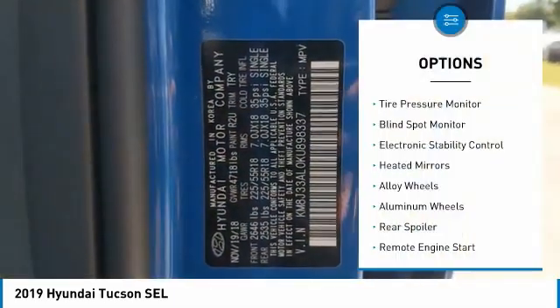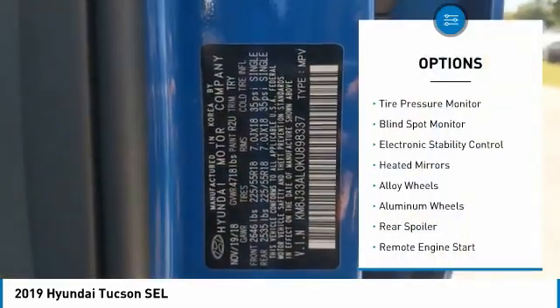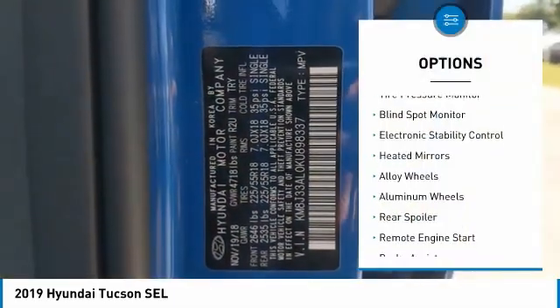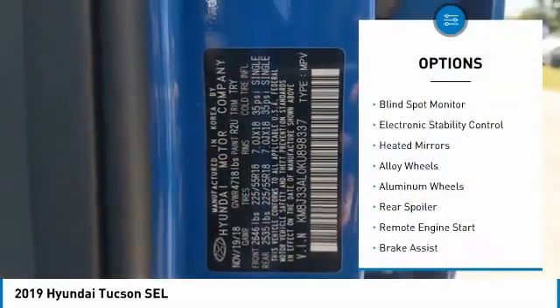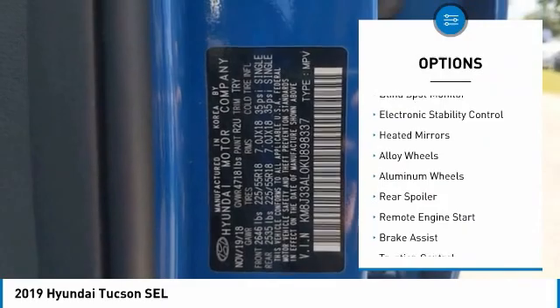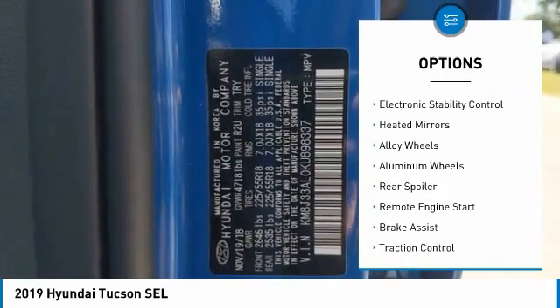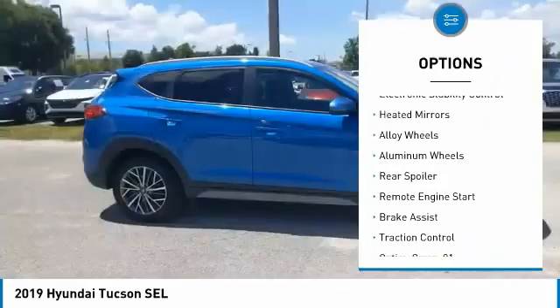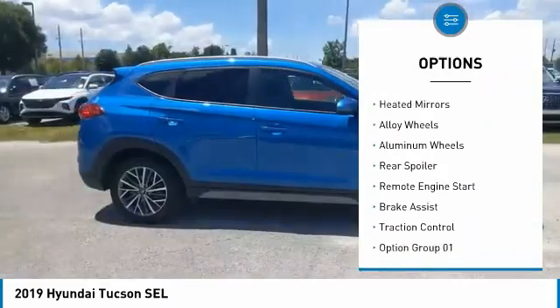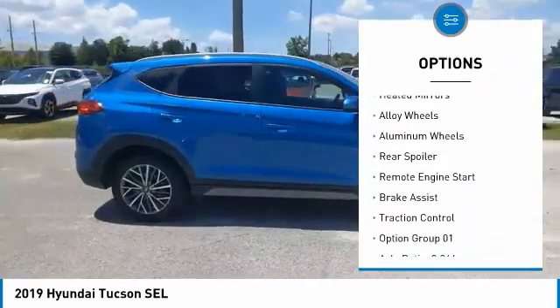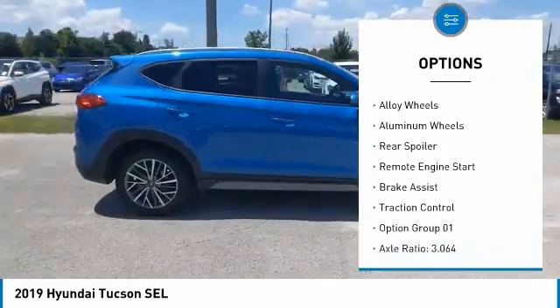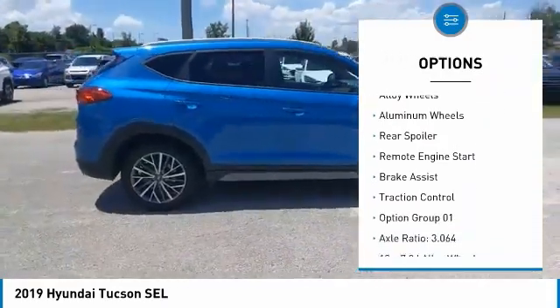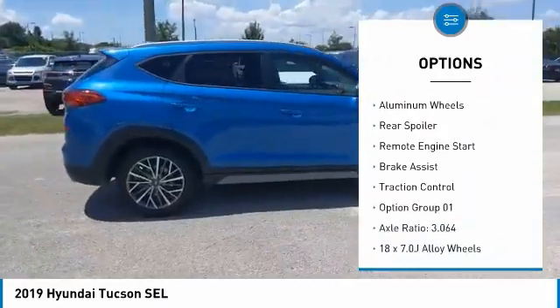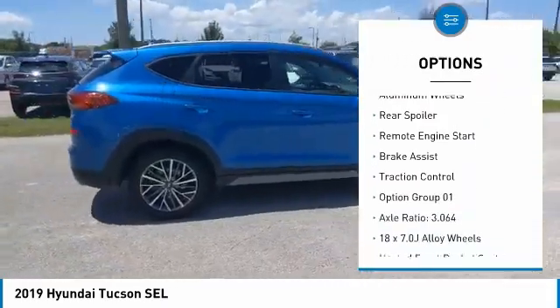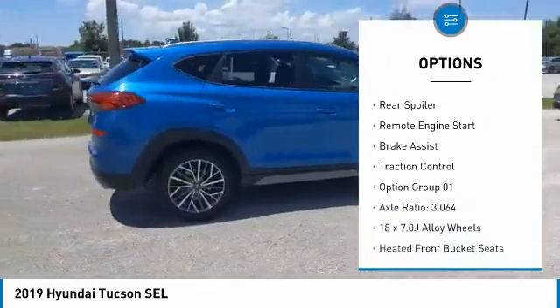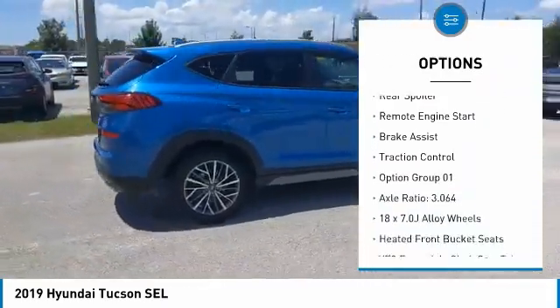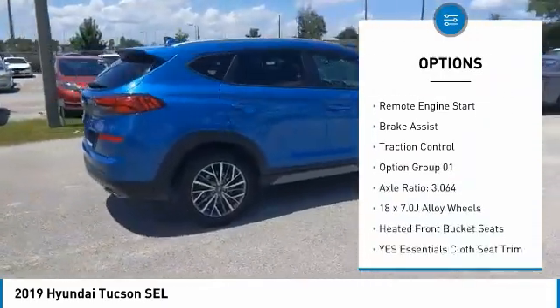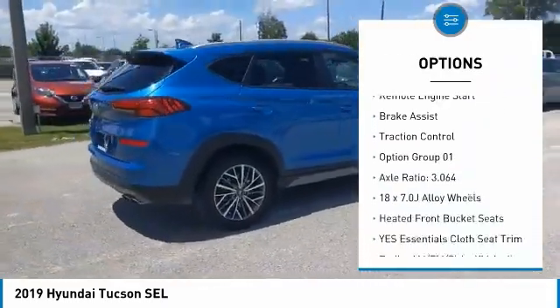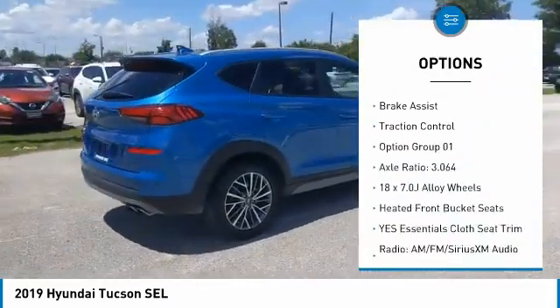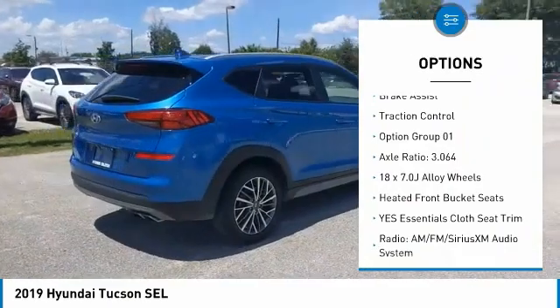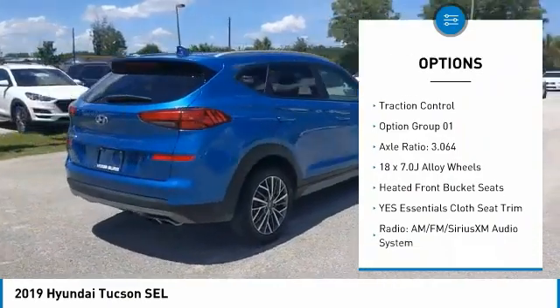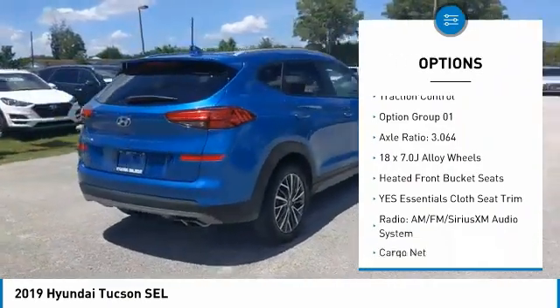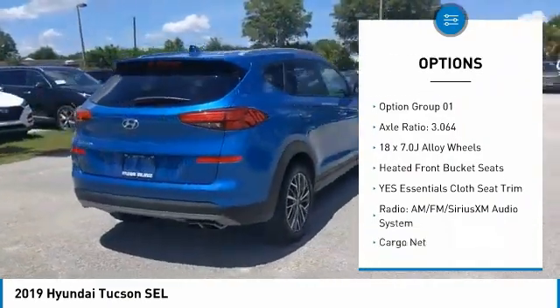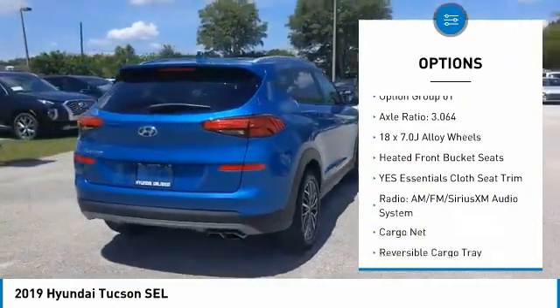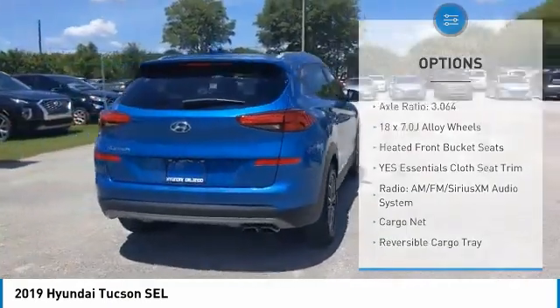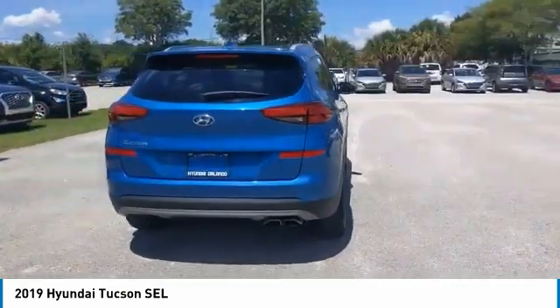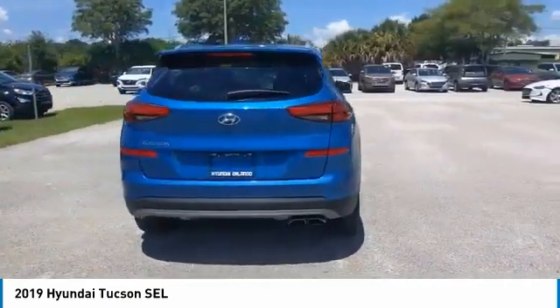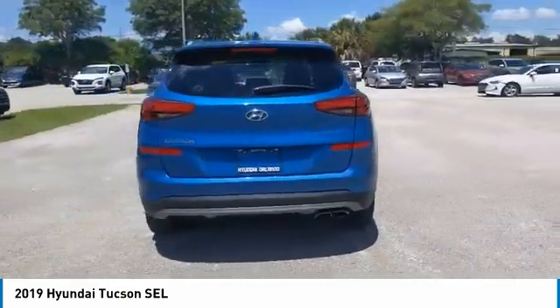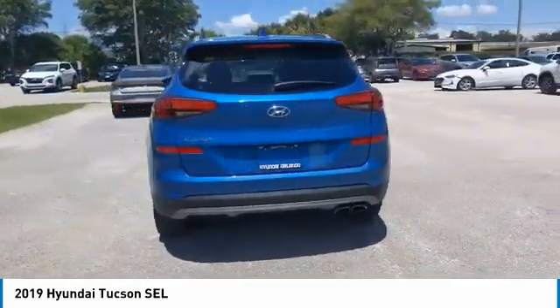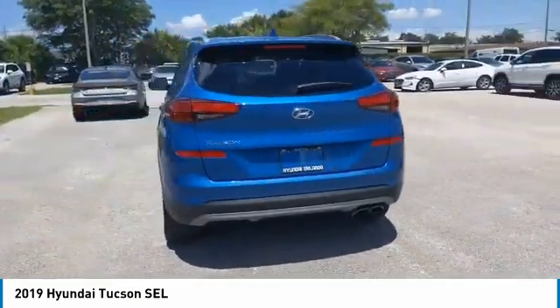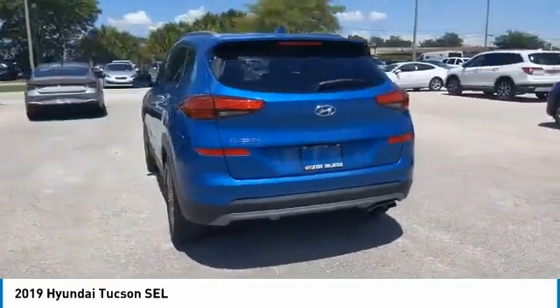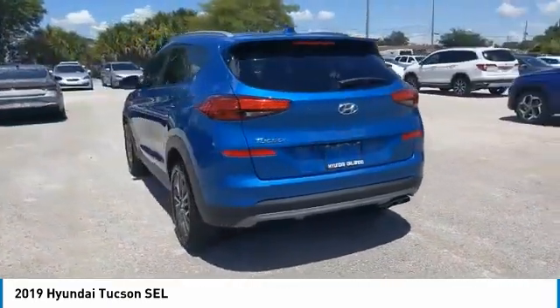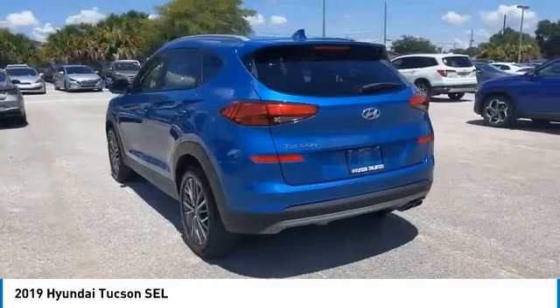Tire pressure monitor, blind spot monitor, electronic stability control, heated mirrors, alloy wheels, rear spoiler, remote engine start, brake assist, traction control.